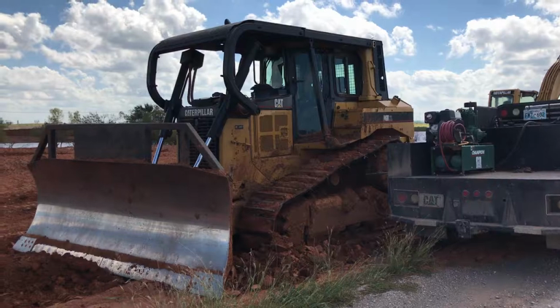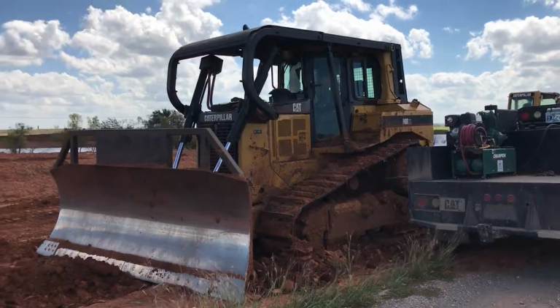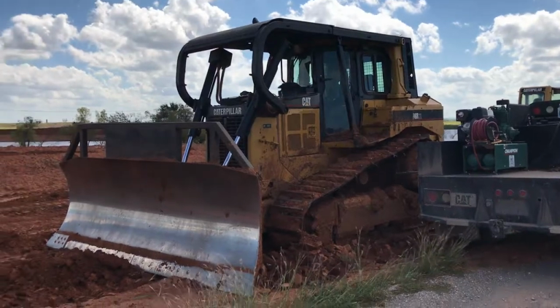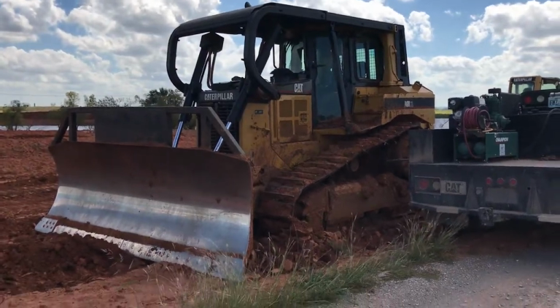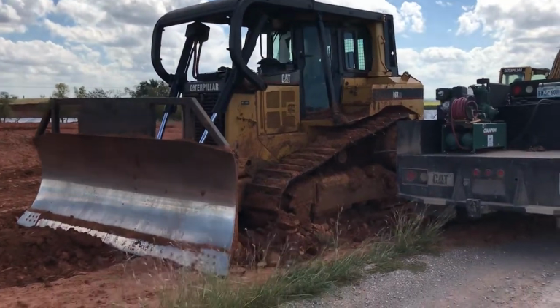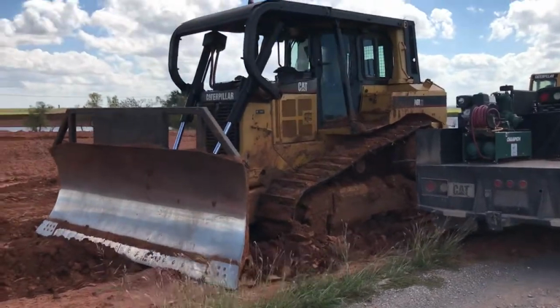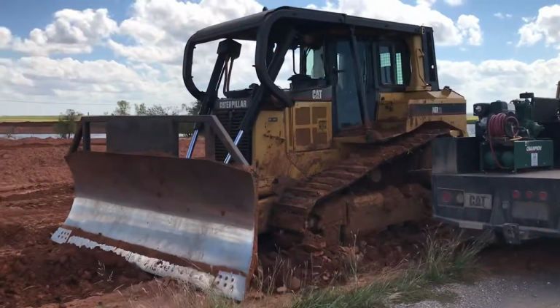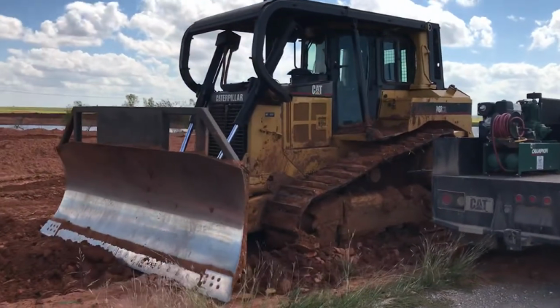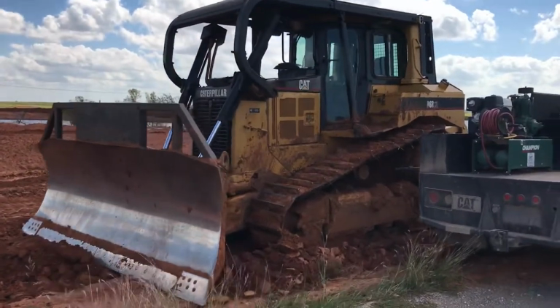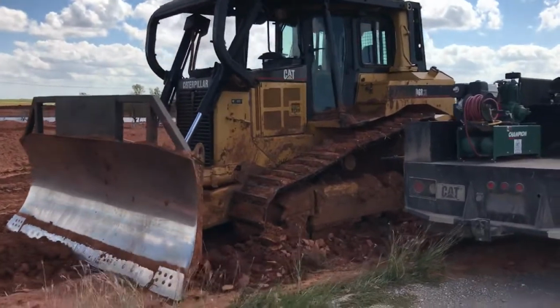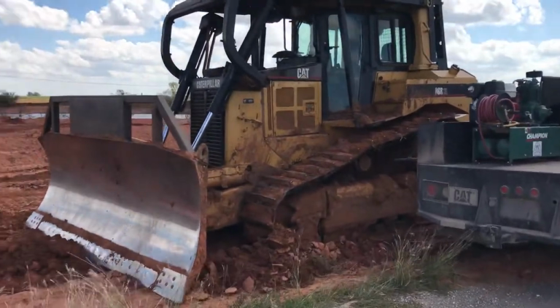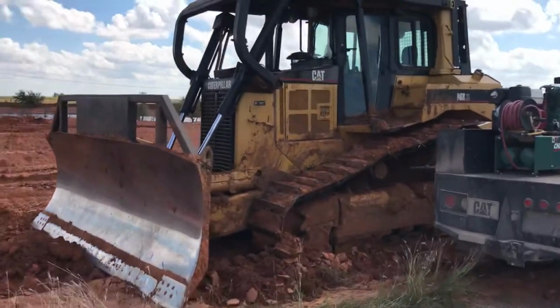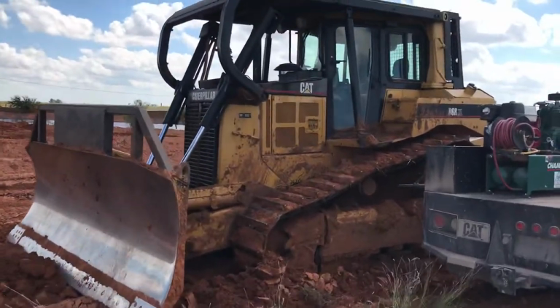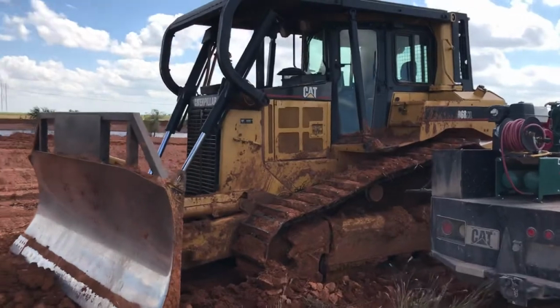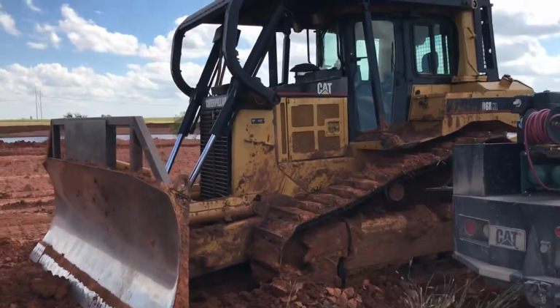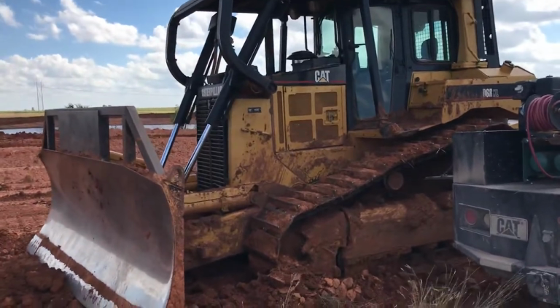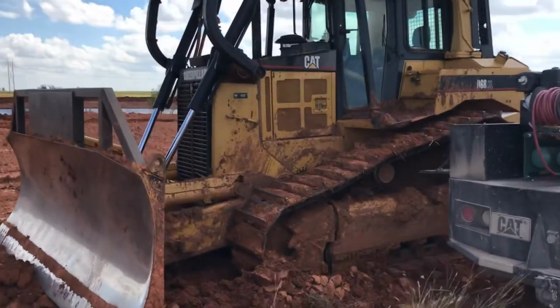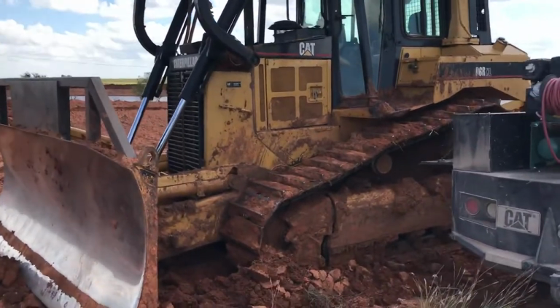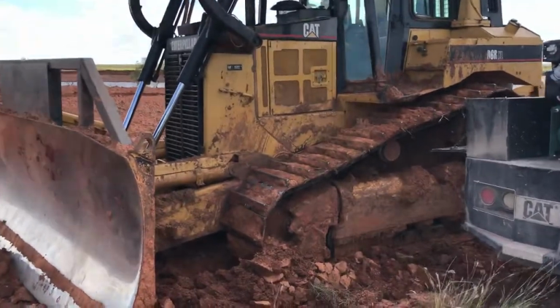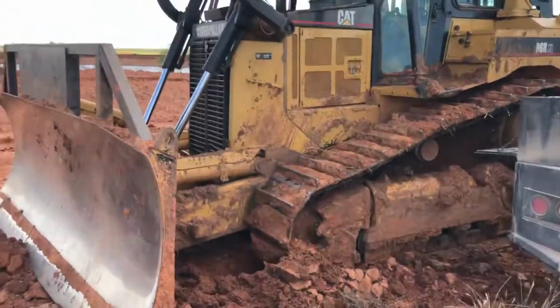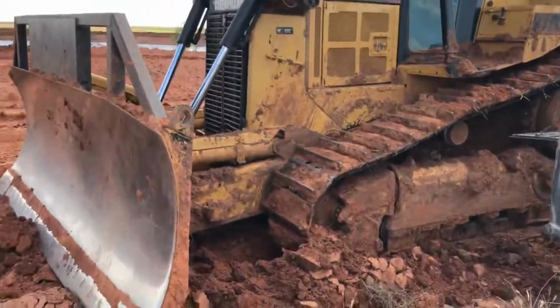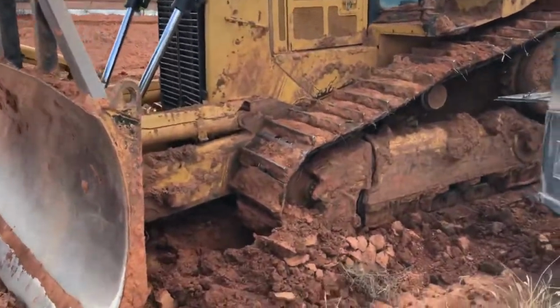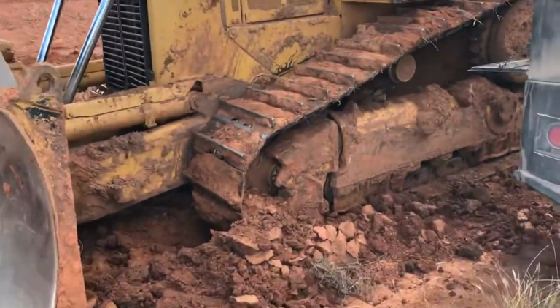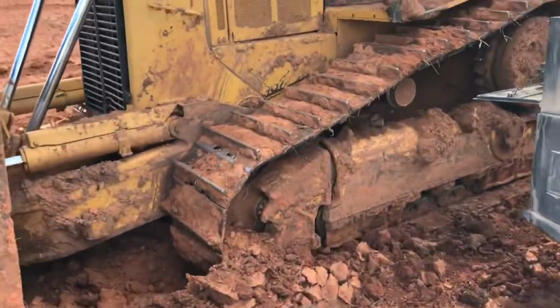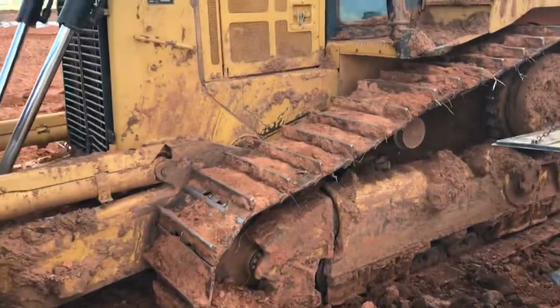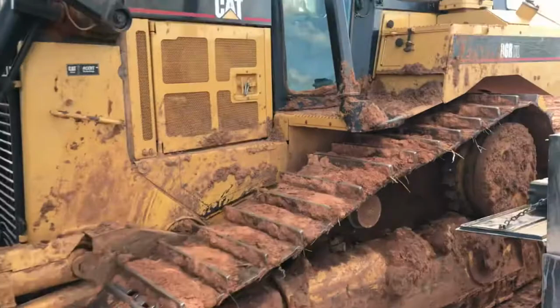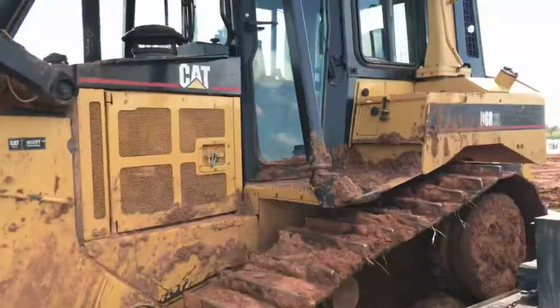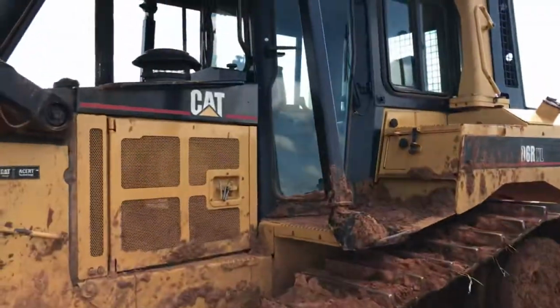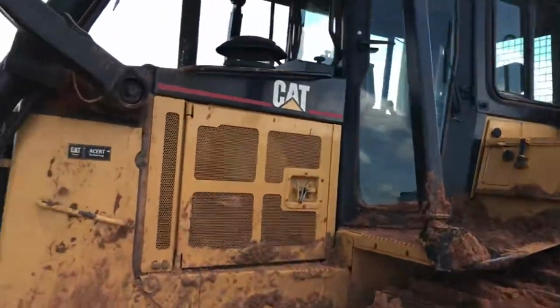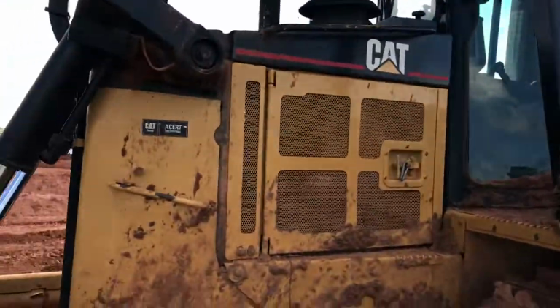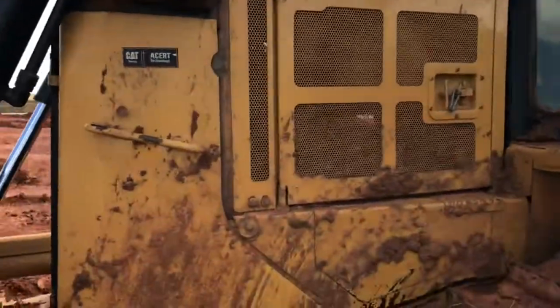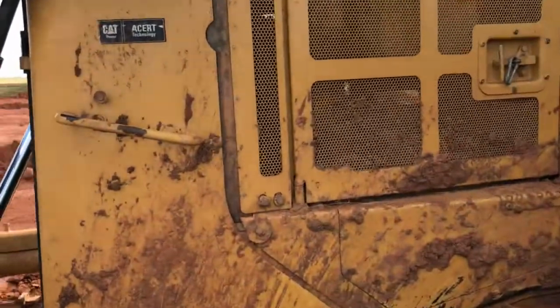This is going to be how to grease, more or less, where your grease fittings are on a D6R XL Cat. Most dozers have them kind of in the same spots — you'll find them.